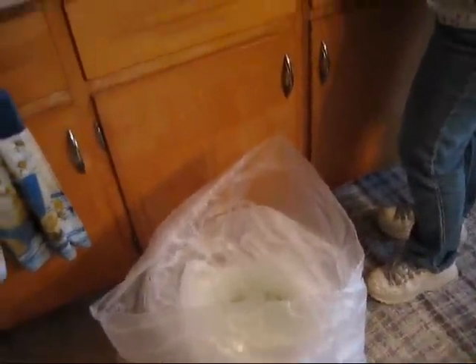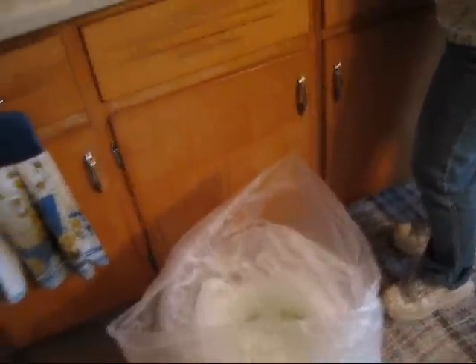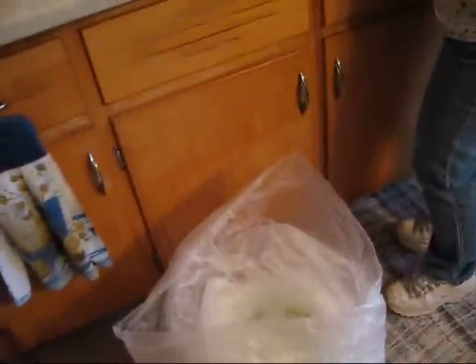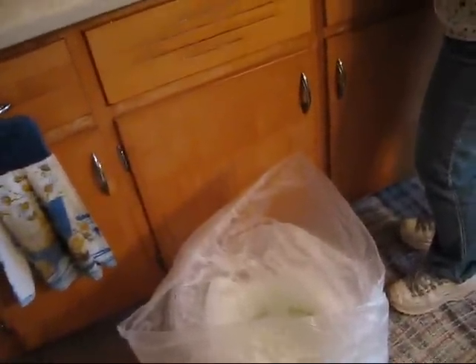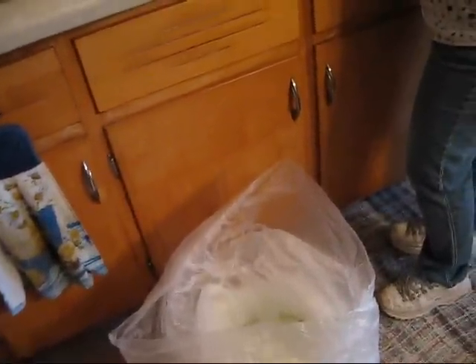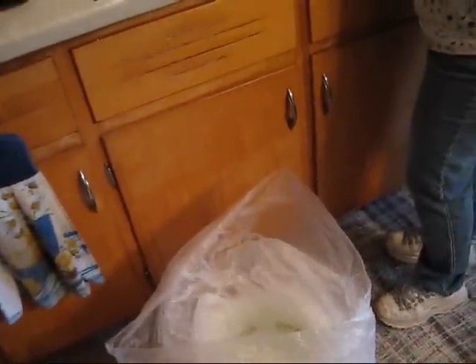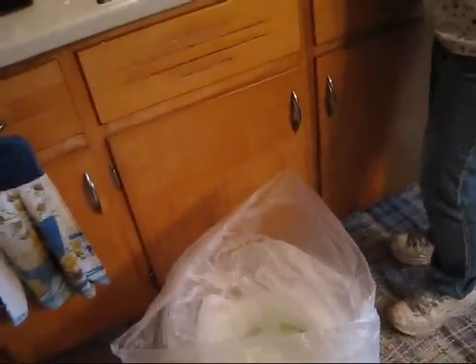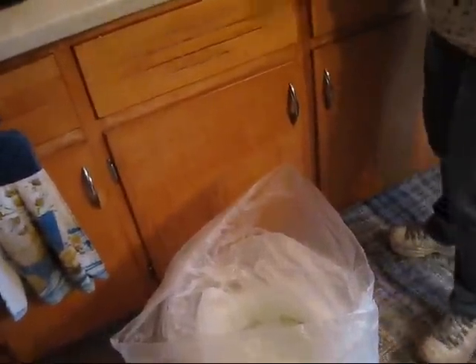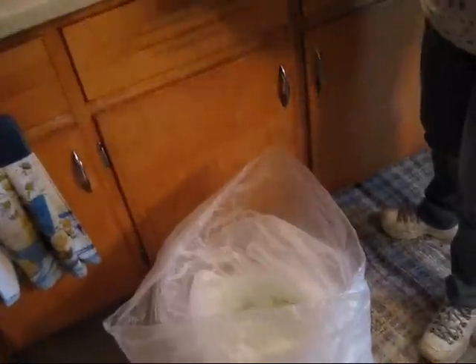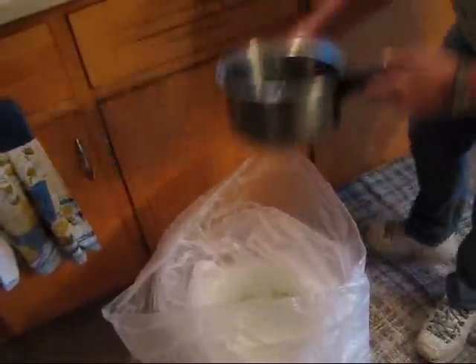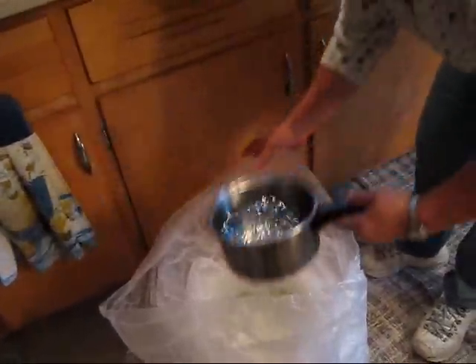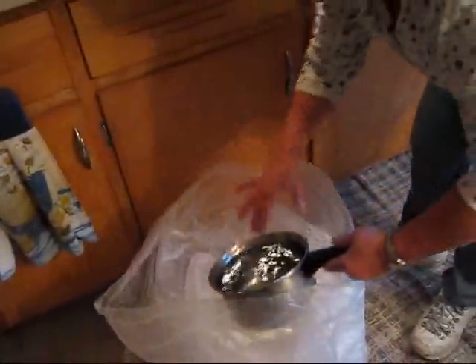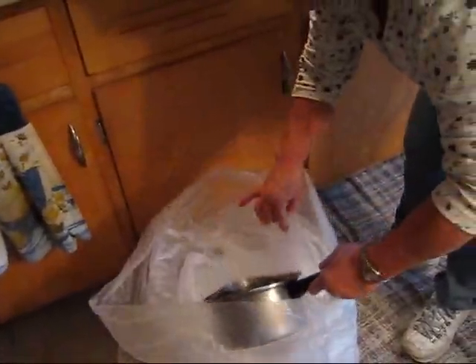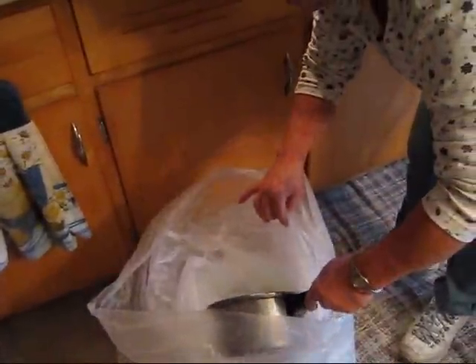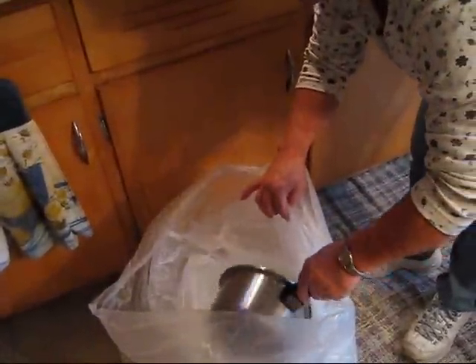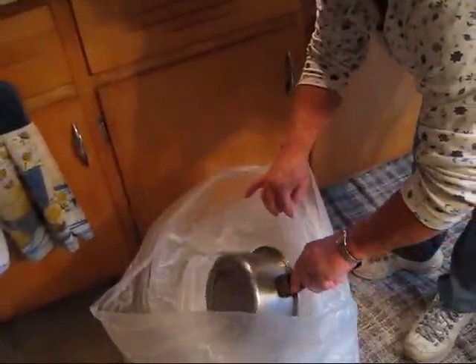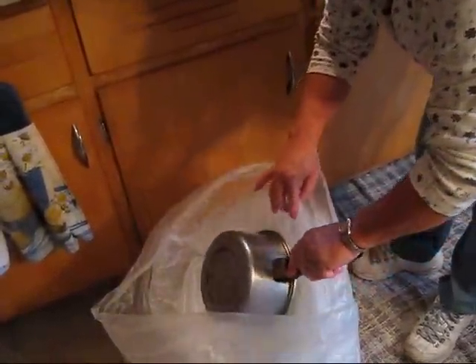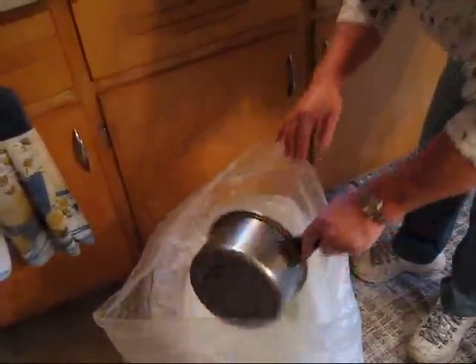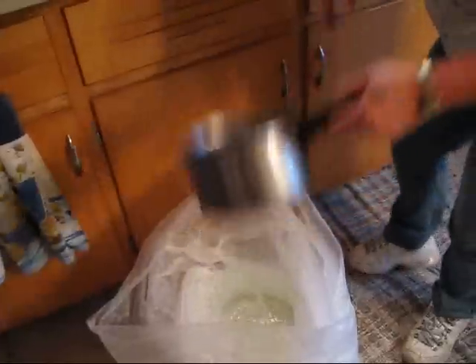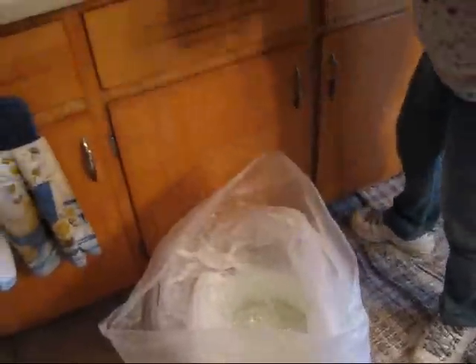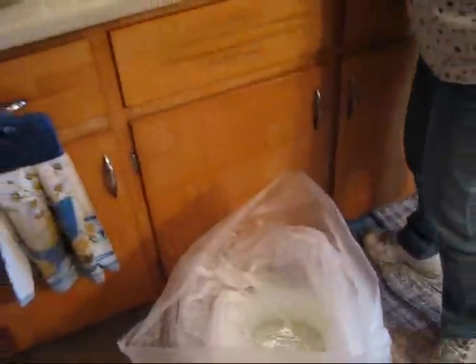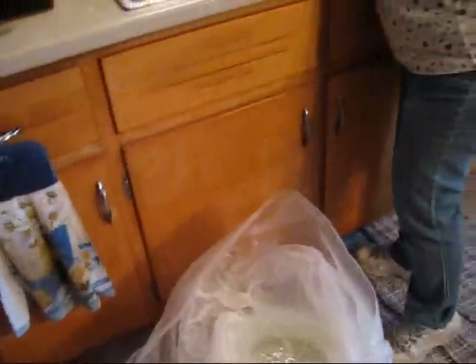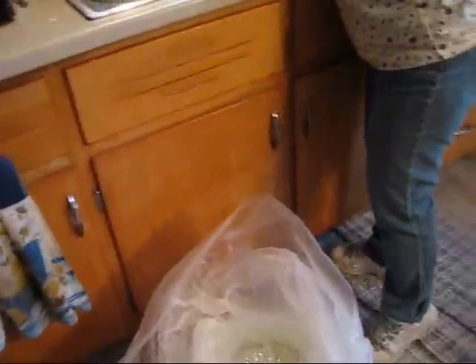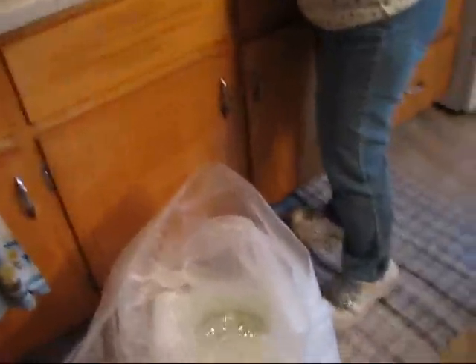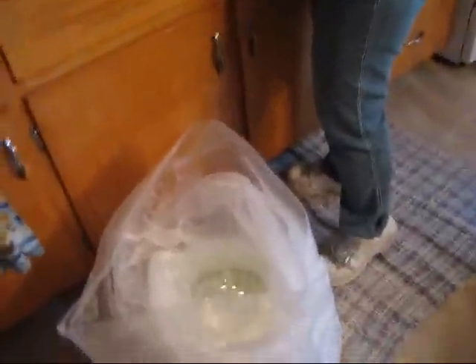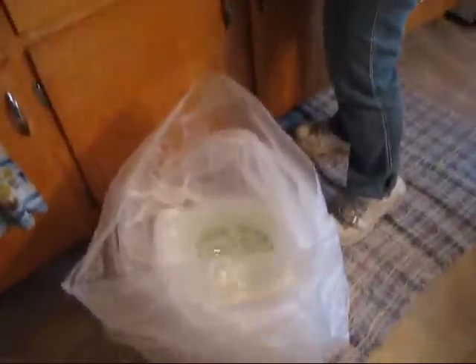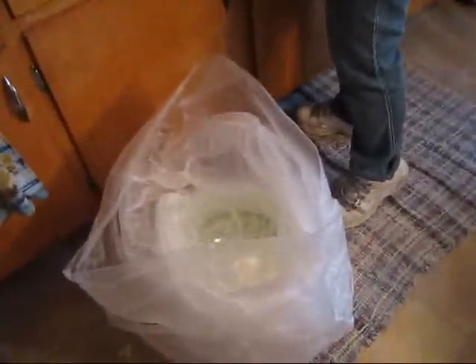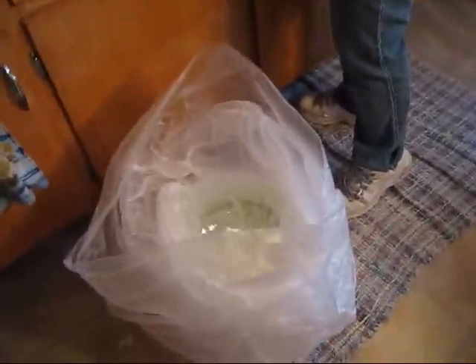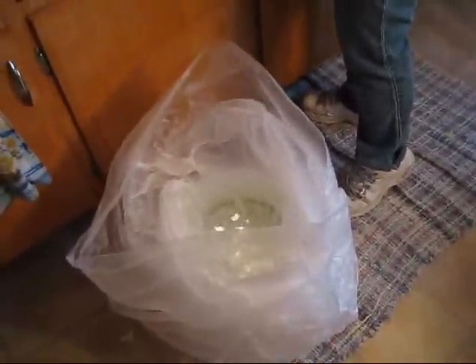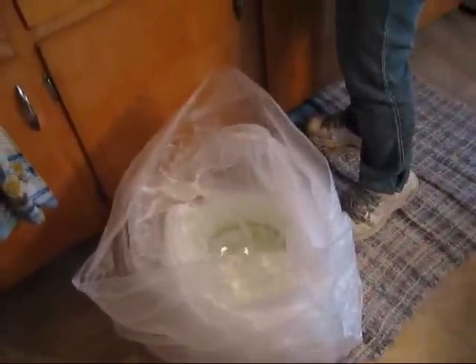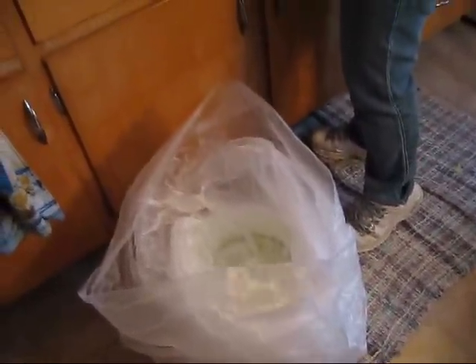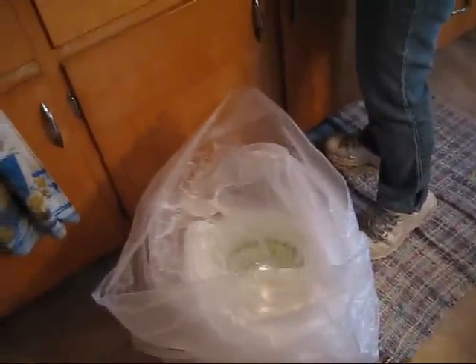Hopefully the bag doesn't break and leak — that'll ruin it real quickly. We had that happen last year and had to throw a whole bucket away. Not a good thing.